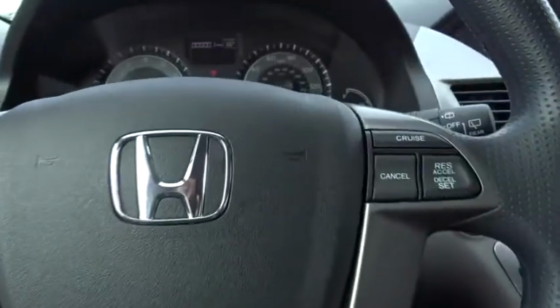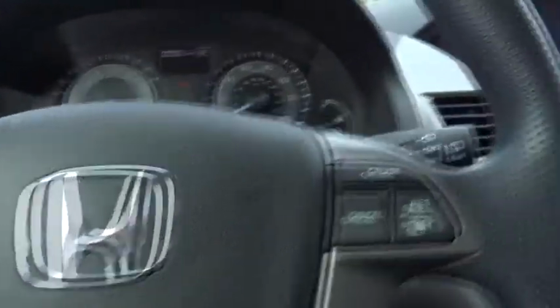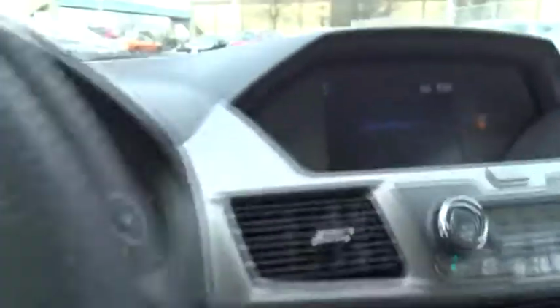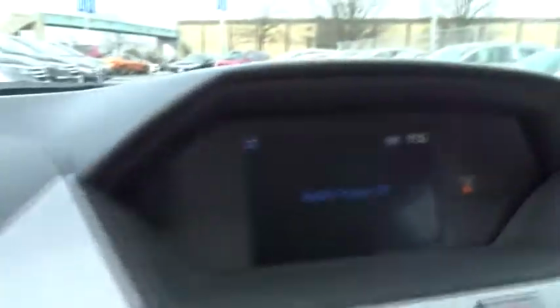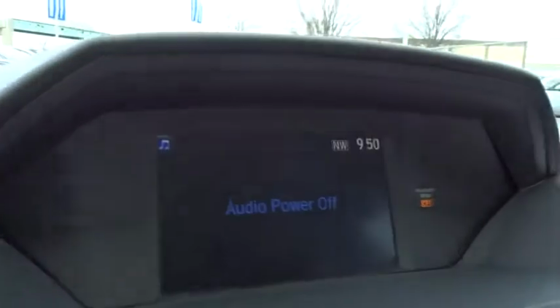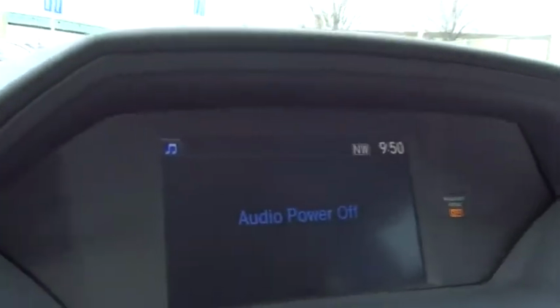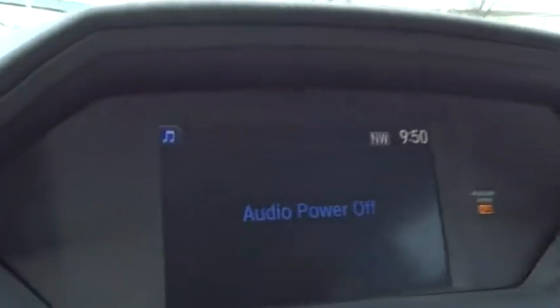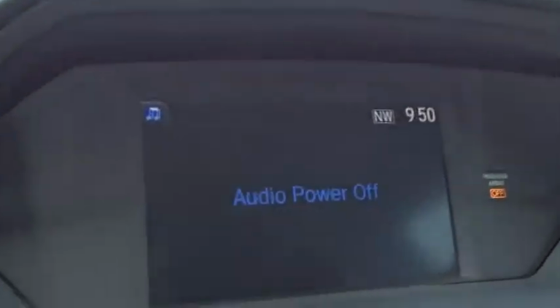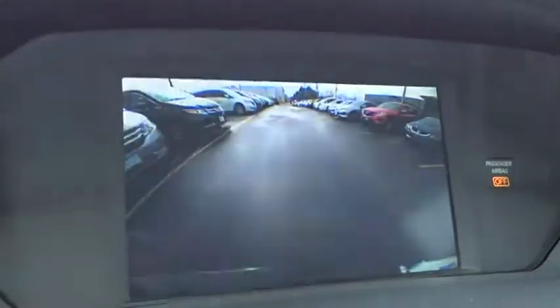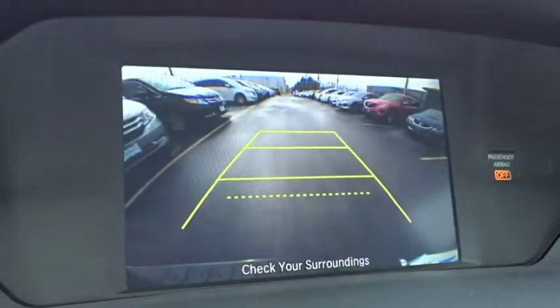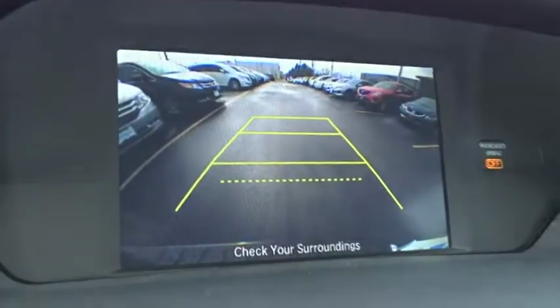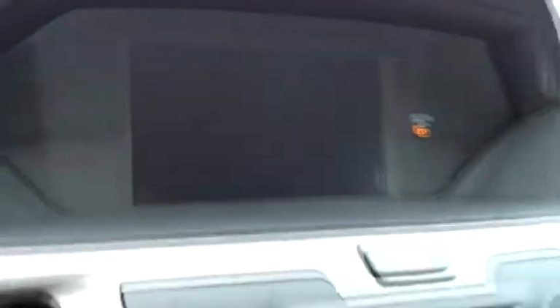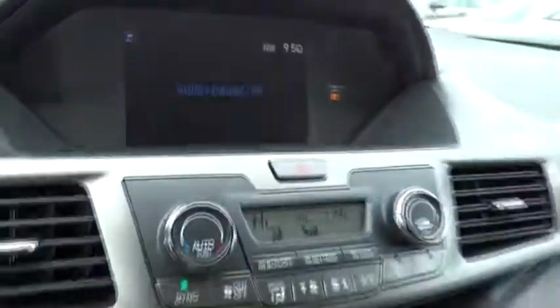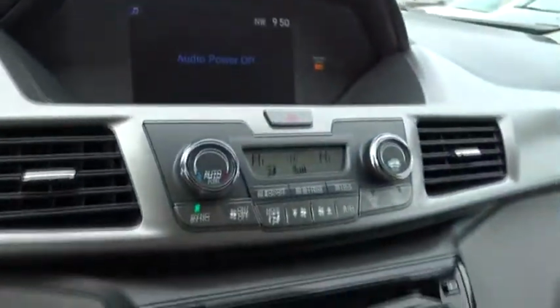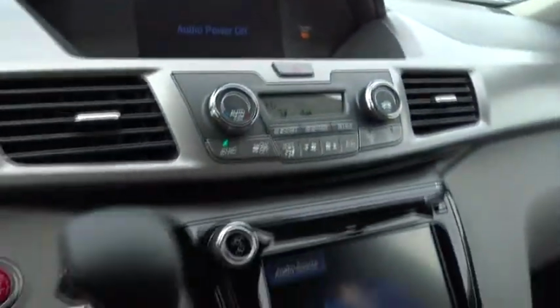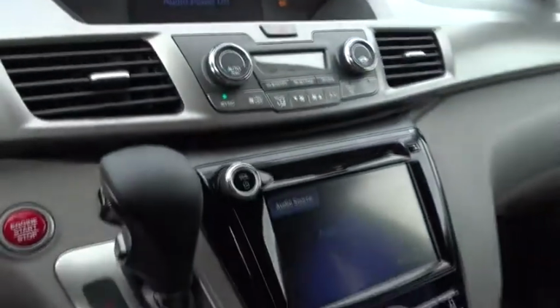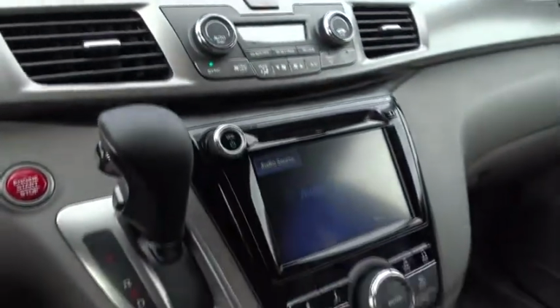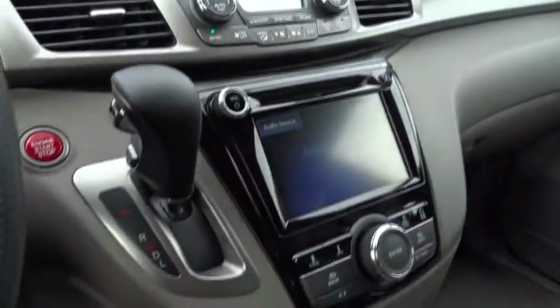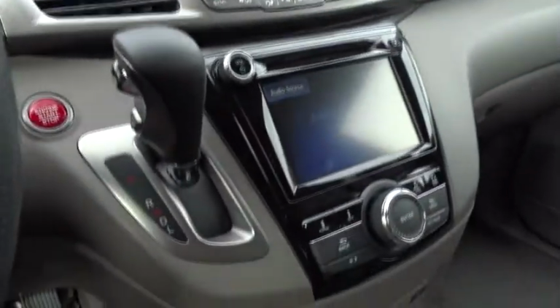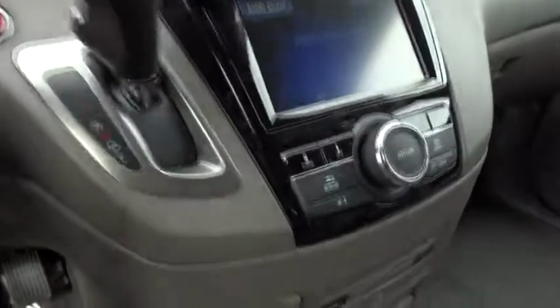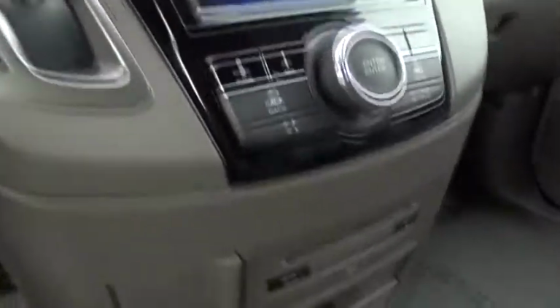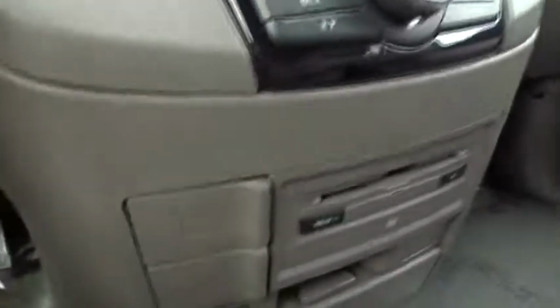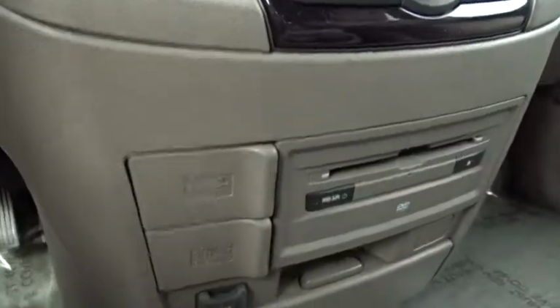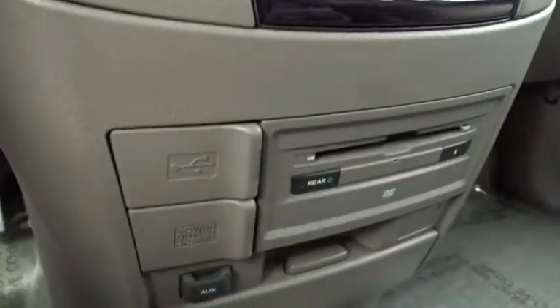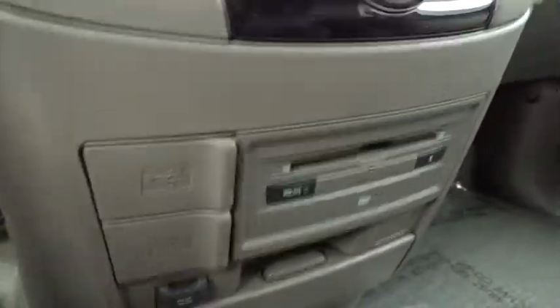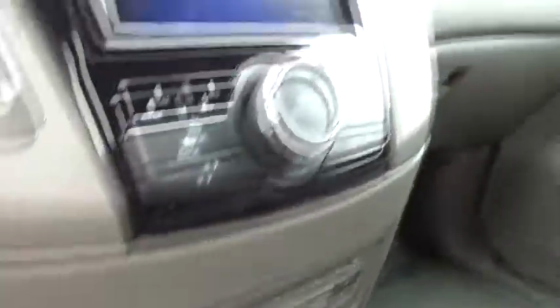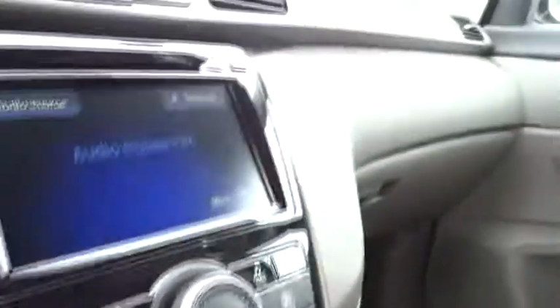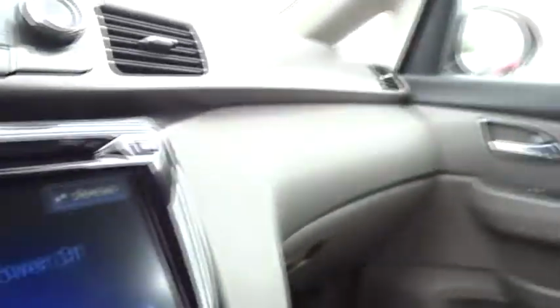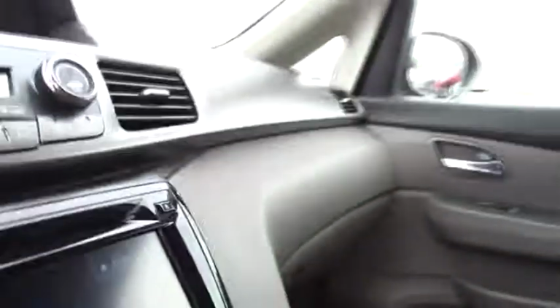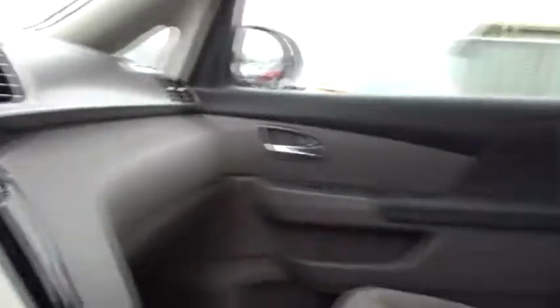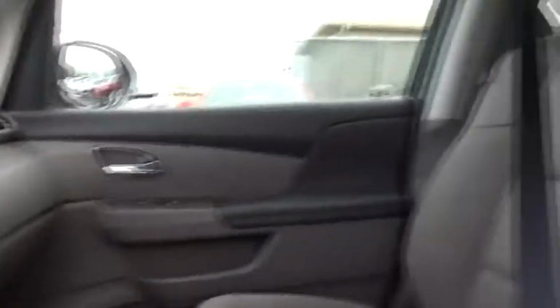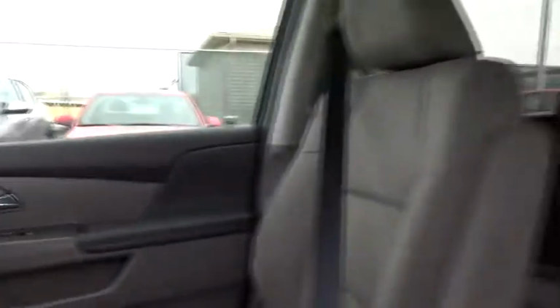Trip computer, entertainment system, remote keyless entry, brake assist, tachometer, overhead console, panic alarm, tilt steering wheel. Your new ride is just a phone call away.